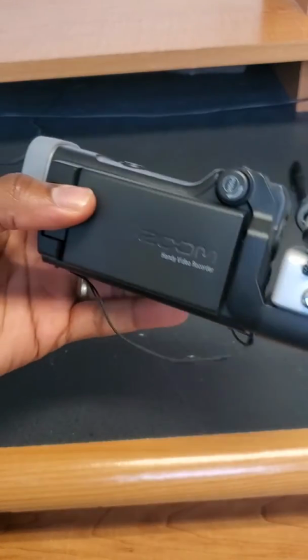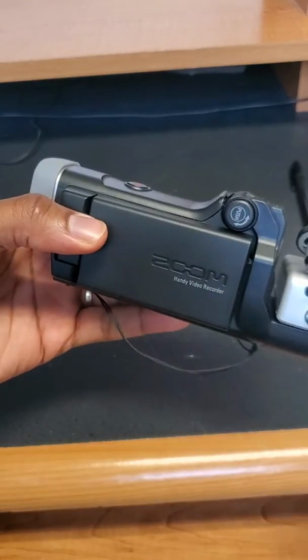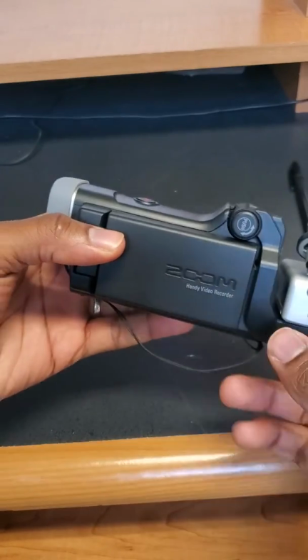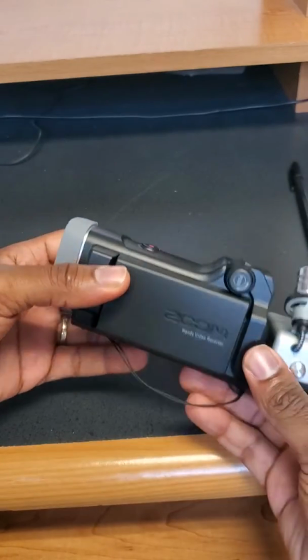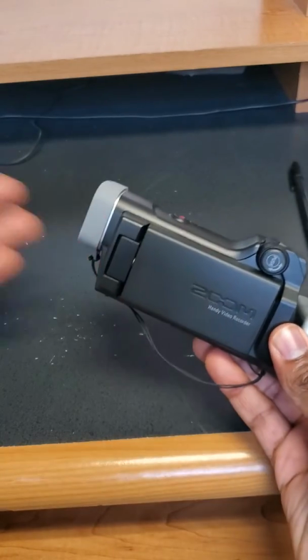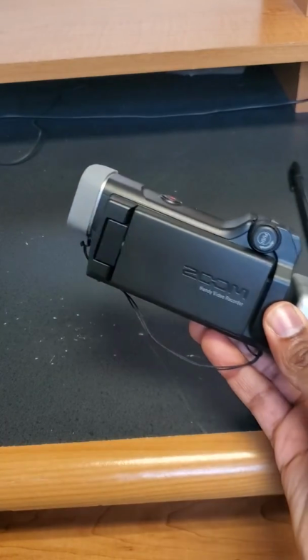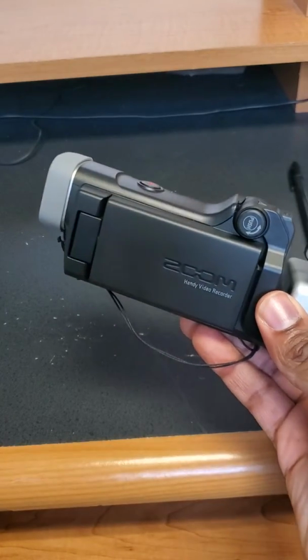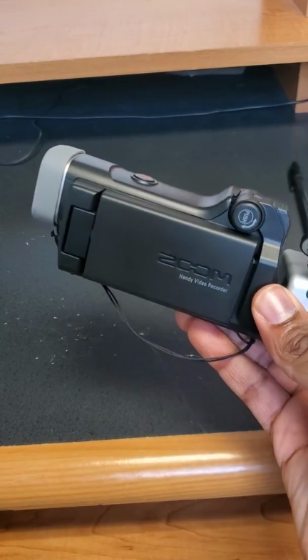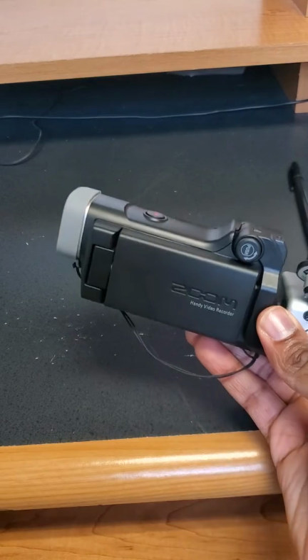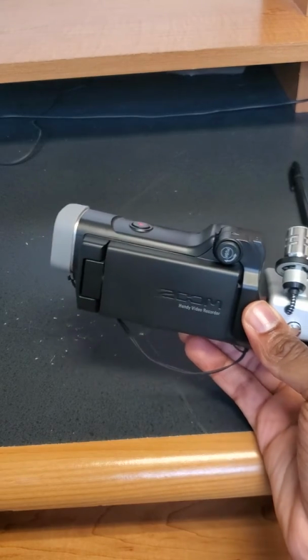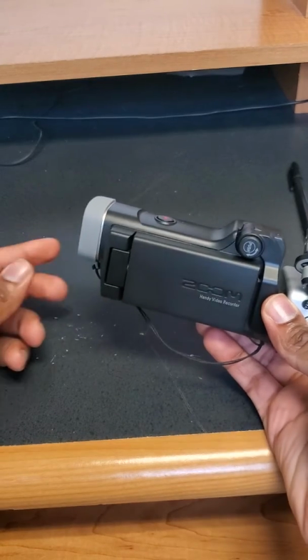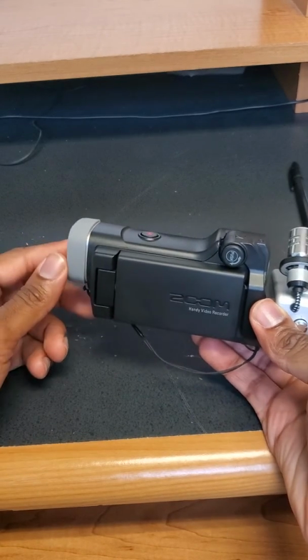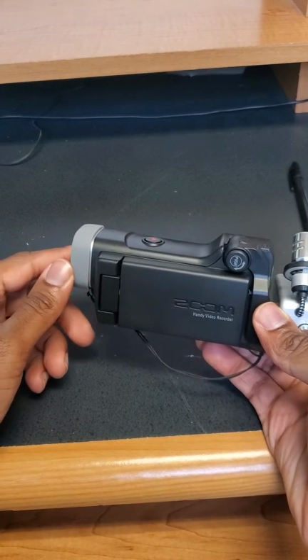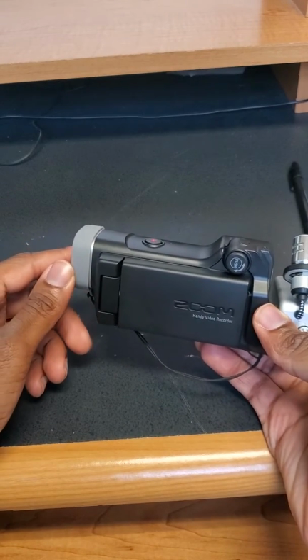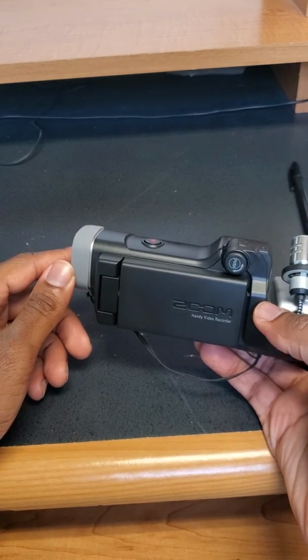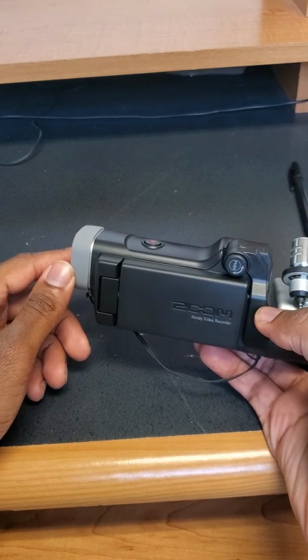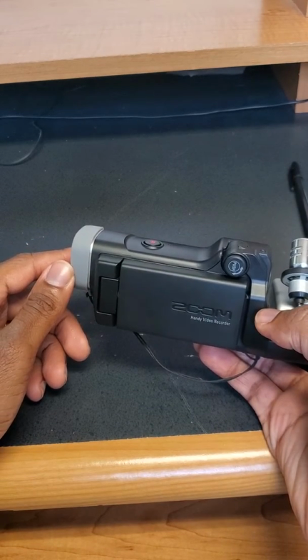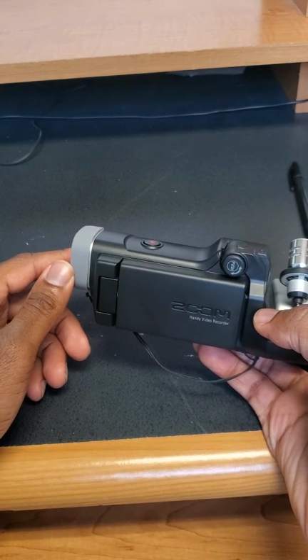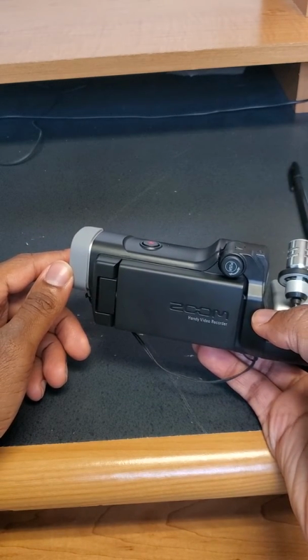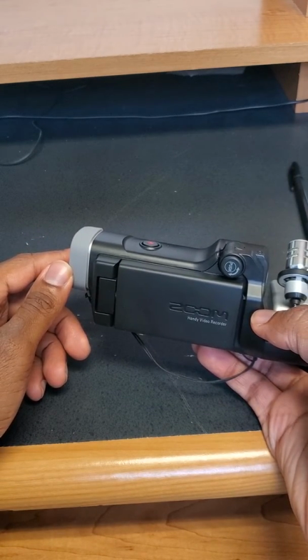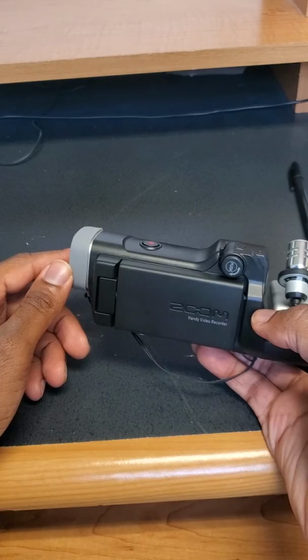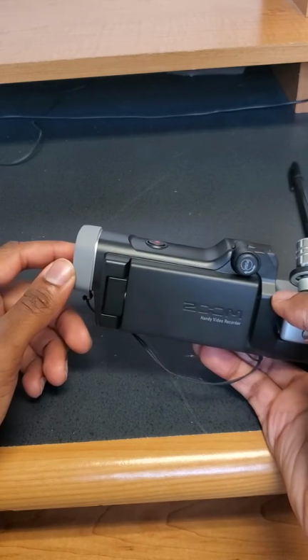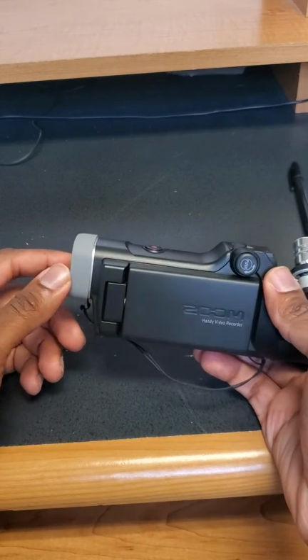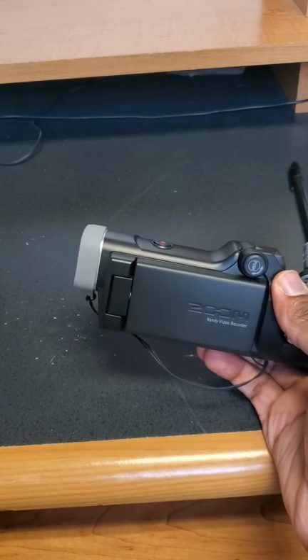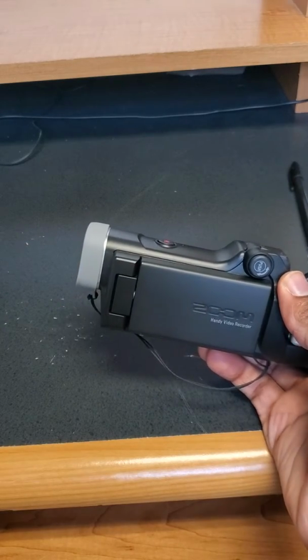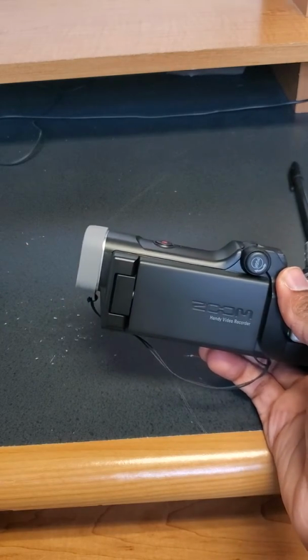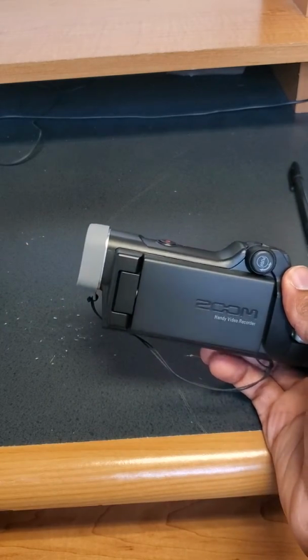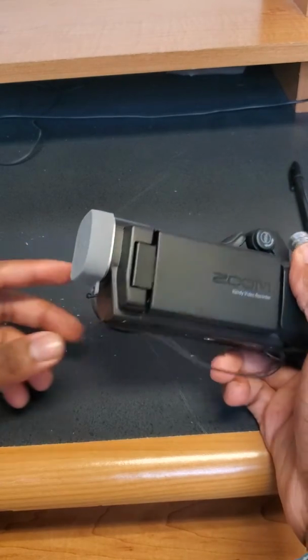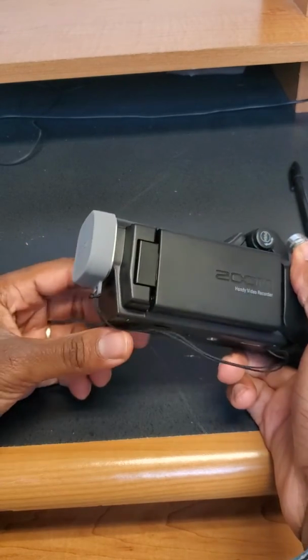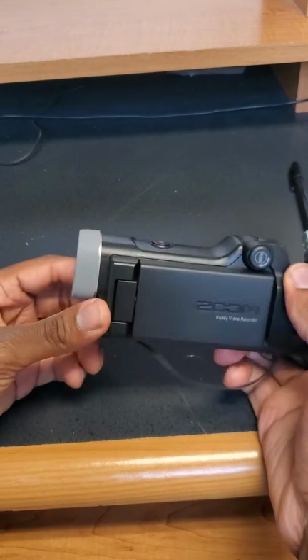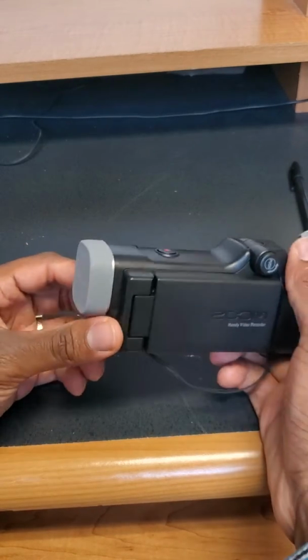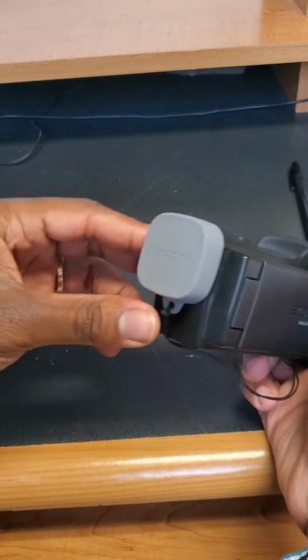This is a brief tutorial for the Zoom Q8 camera. I'll be doing an overview of the parts and basic functions on how to operate it, starting off with the parts and the body.